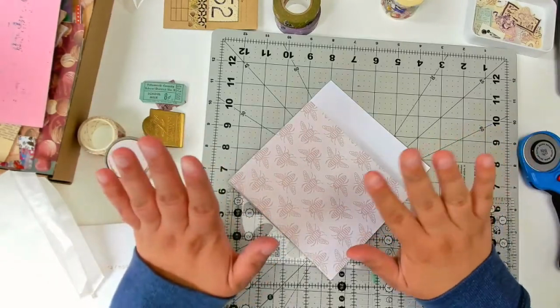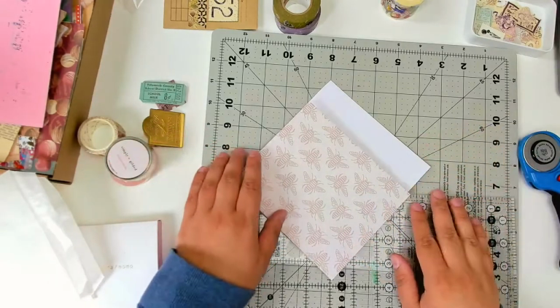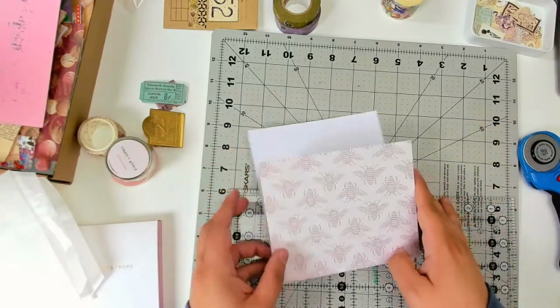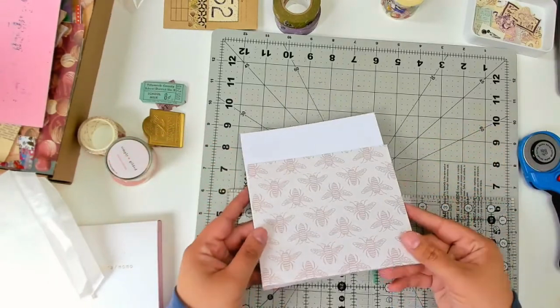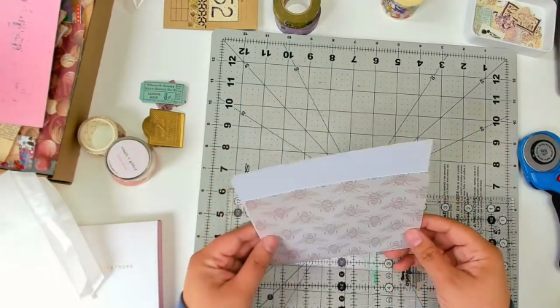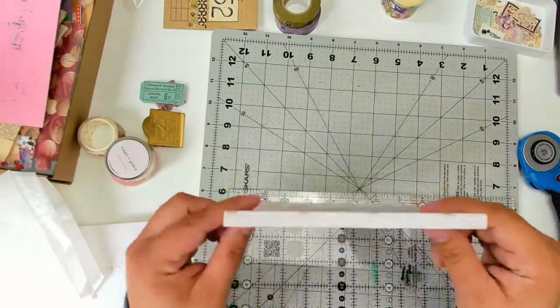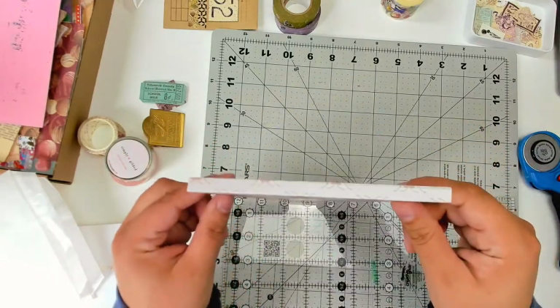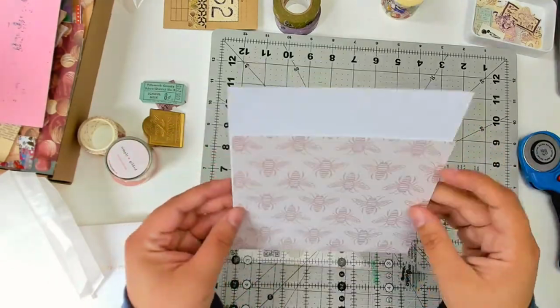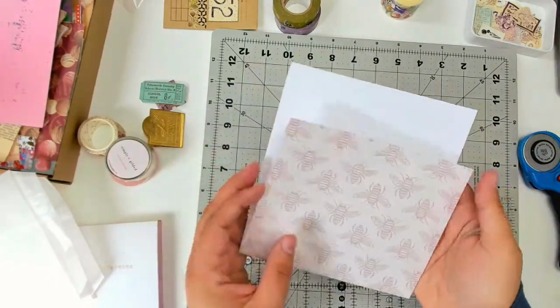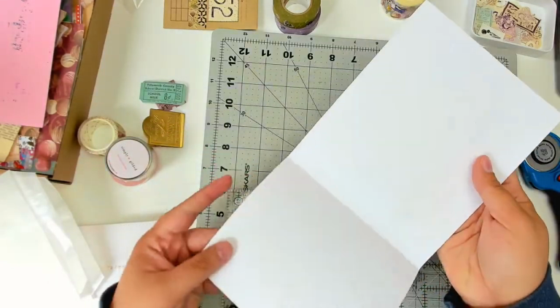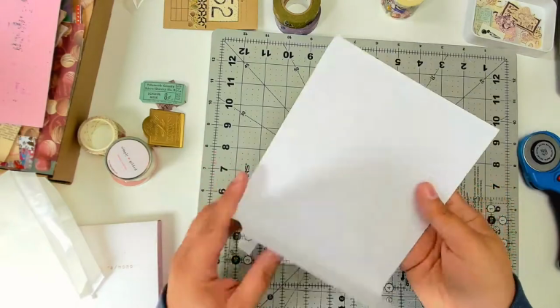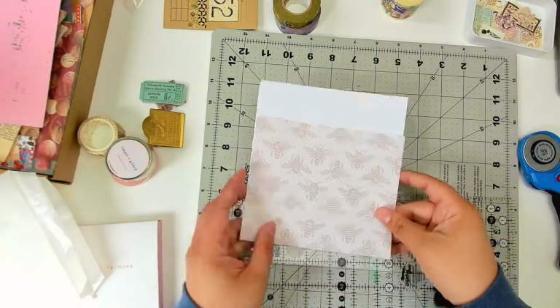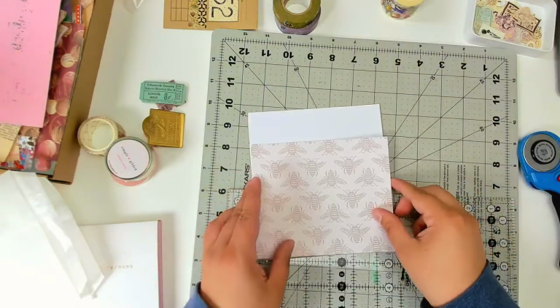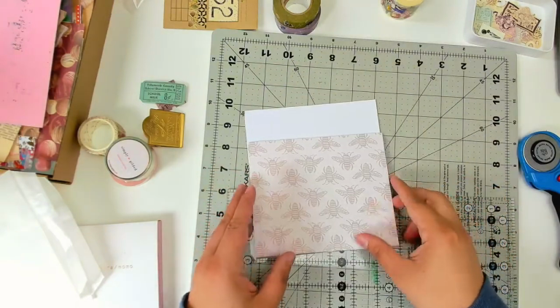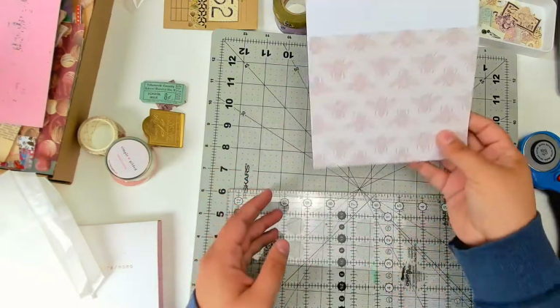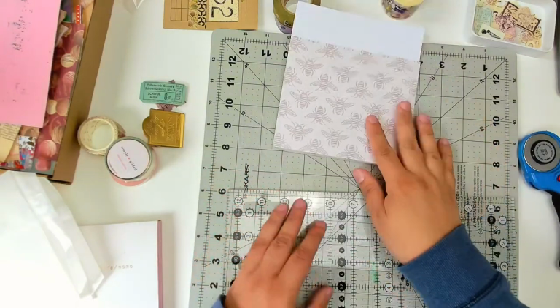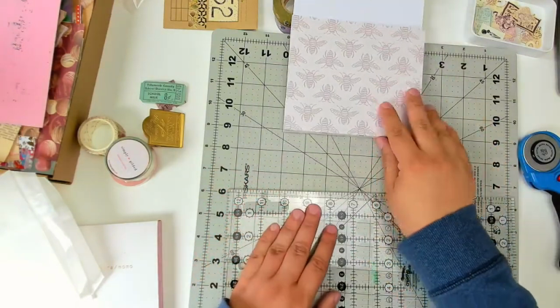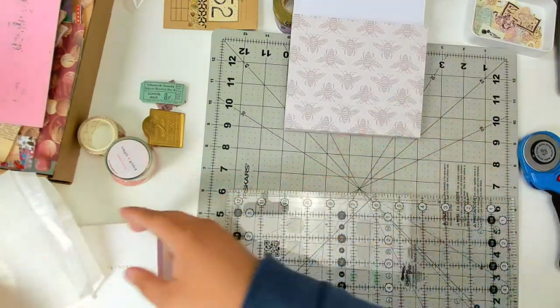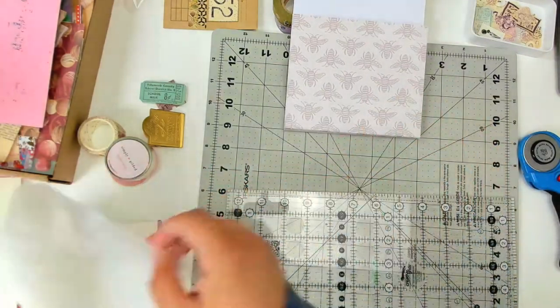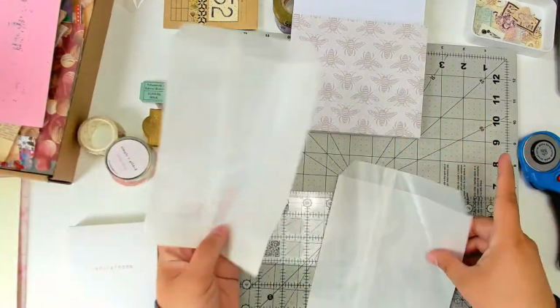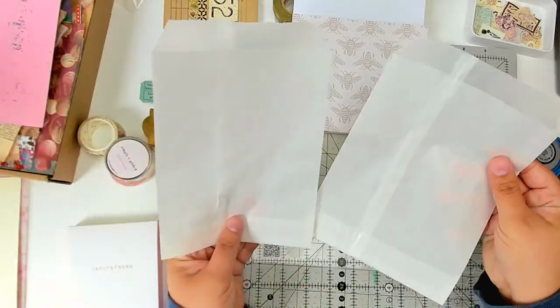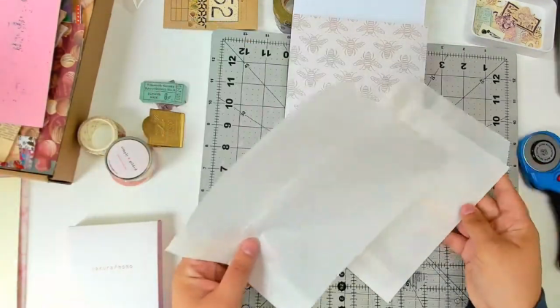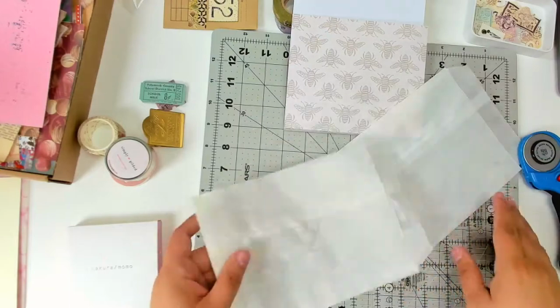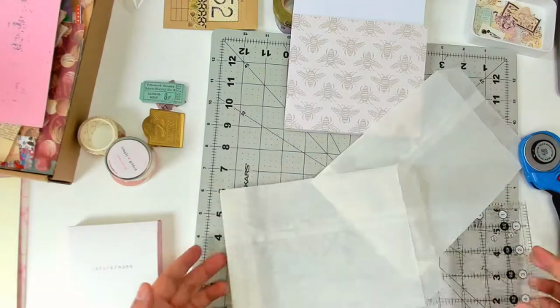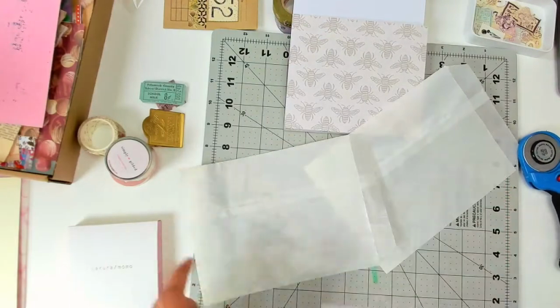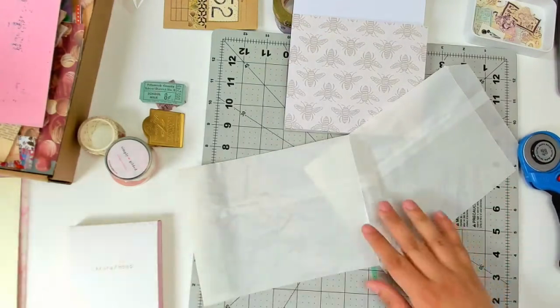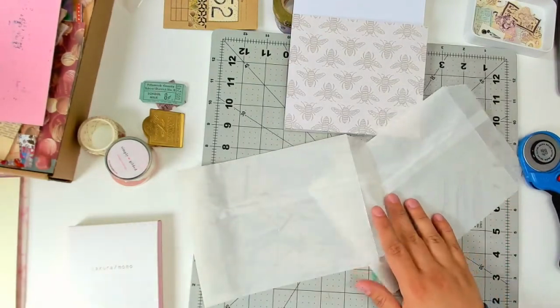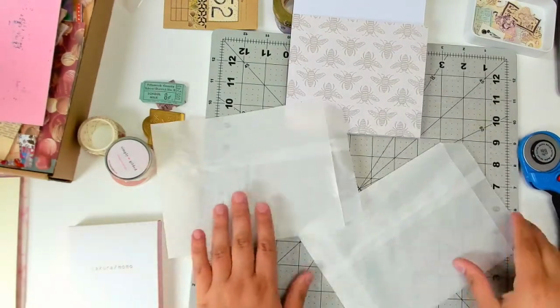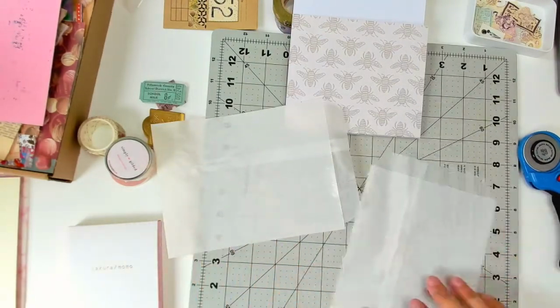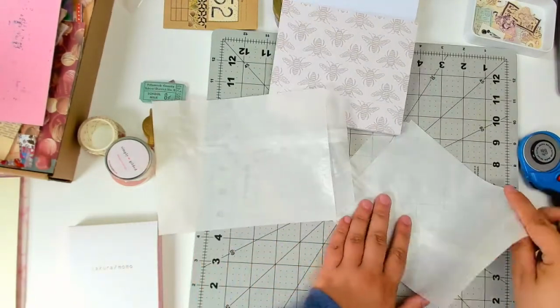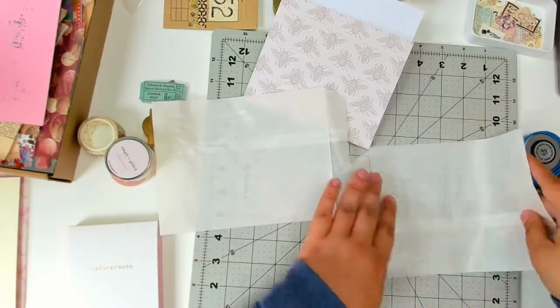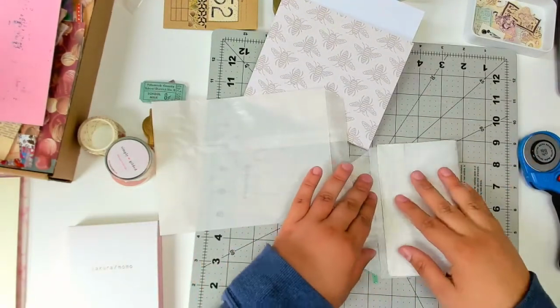Hi friends, it's Ashley from Ashley's Paper Heart, and today I thought we could do another Mail Art Monday. Today I'm going to show you how I make this pen pal folder and then the envelope that kind of matches it.